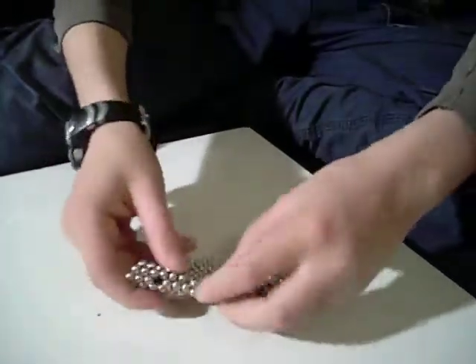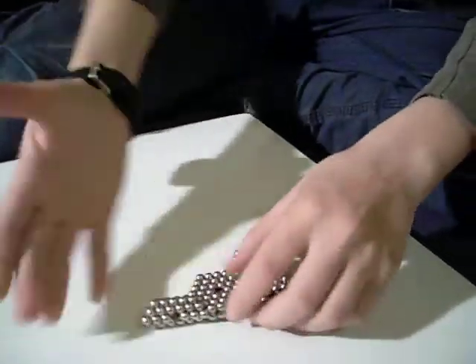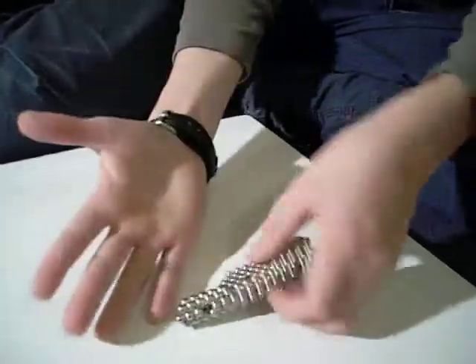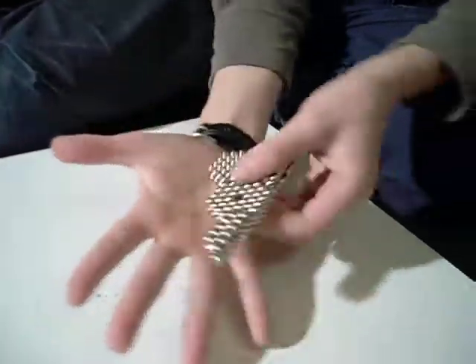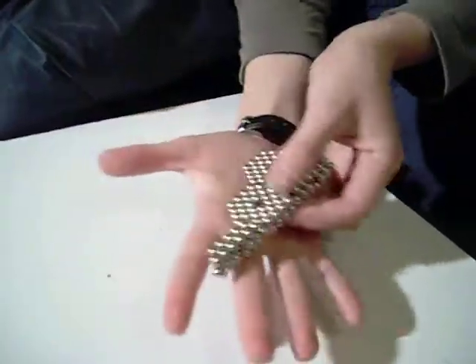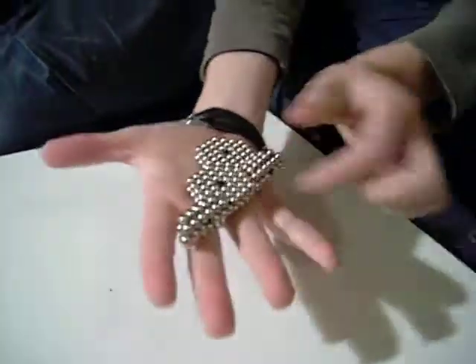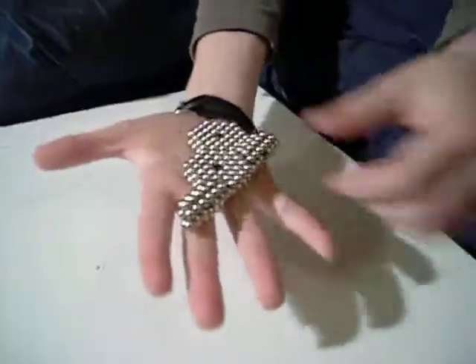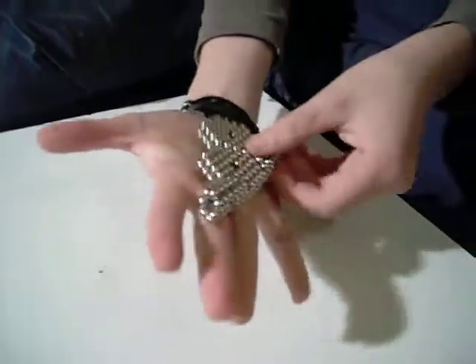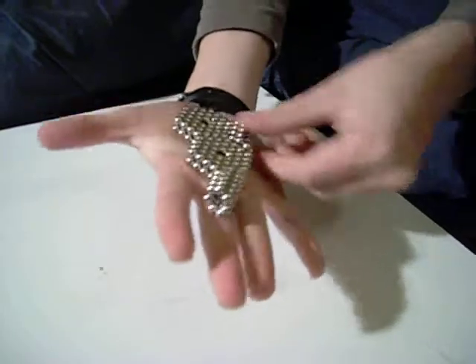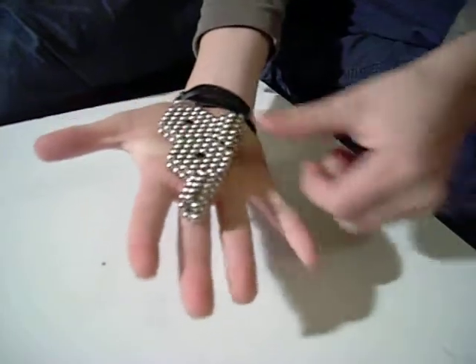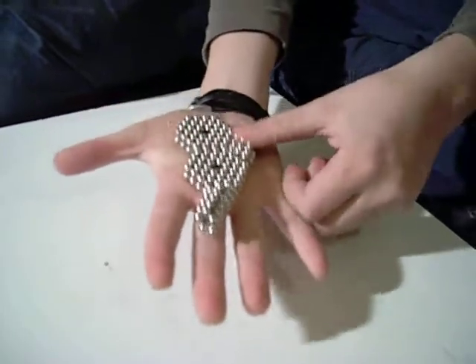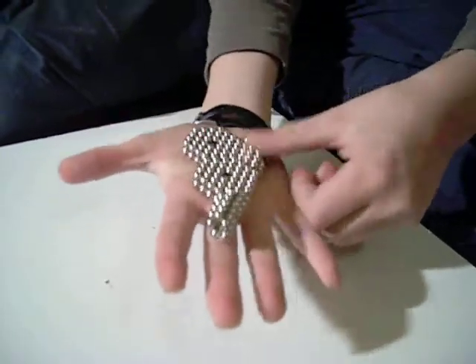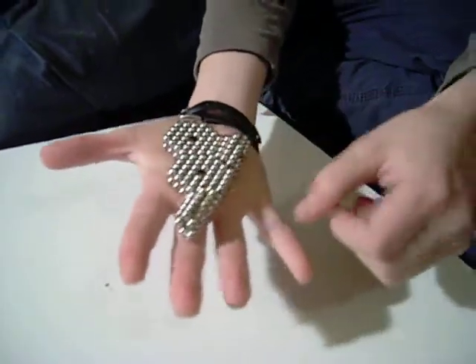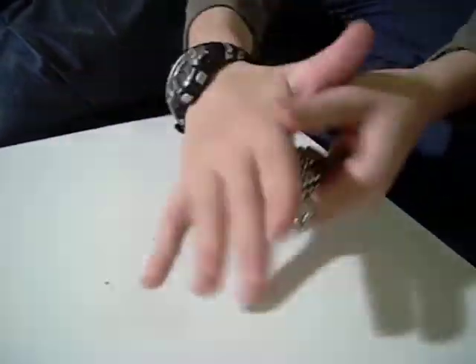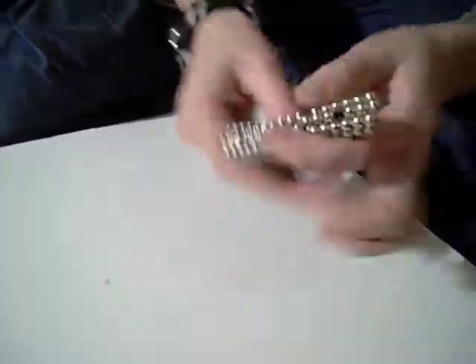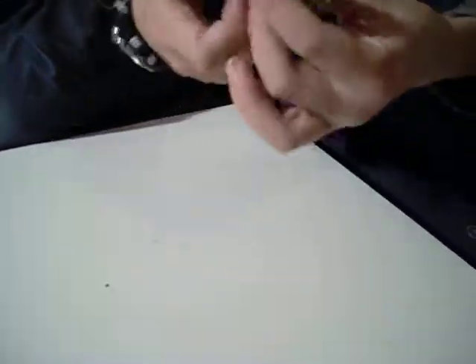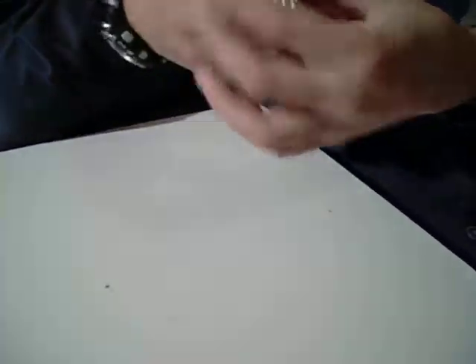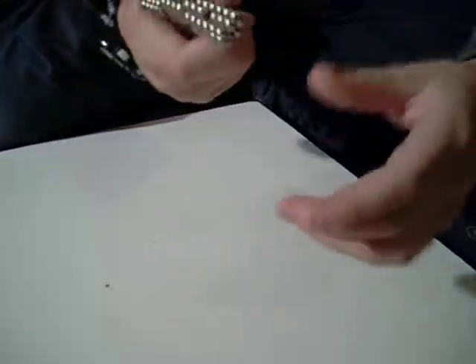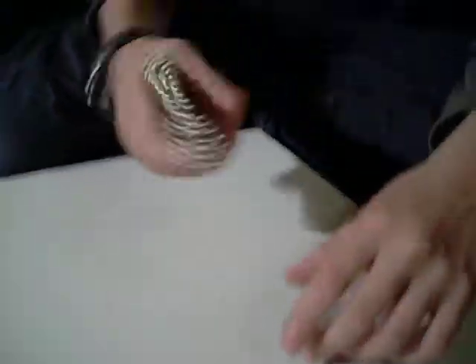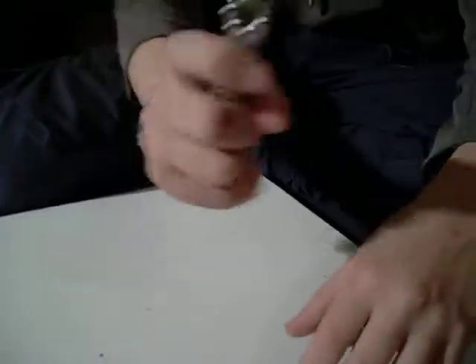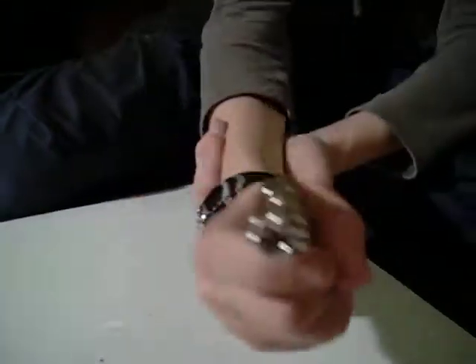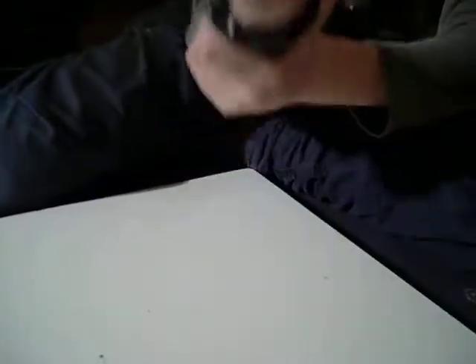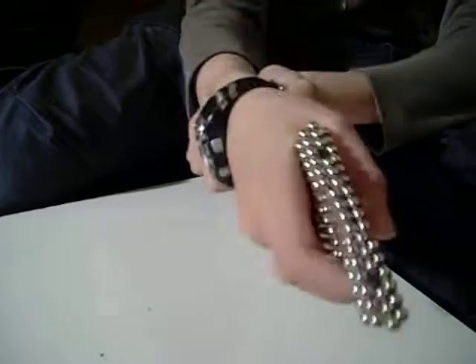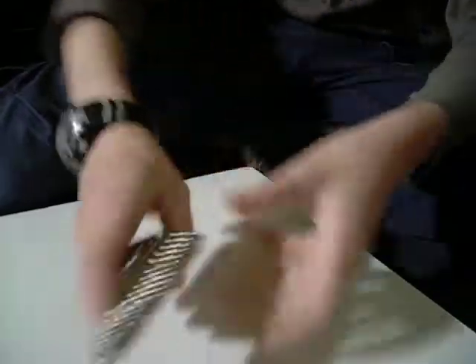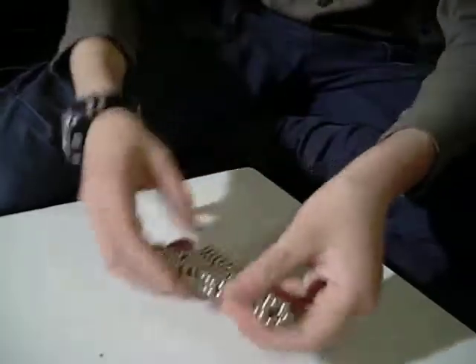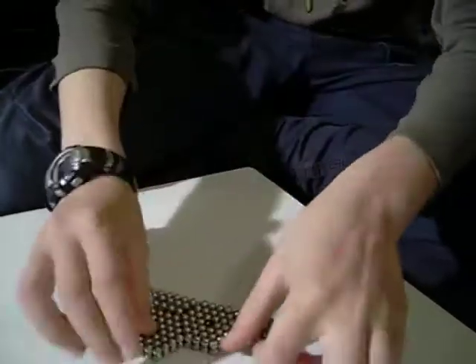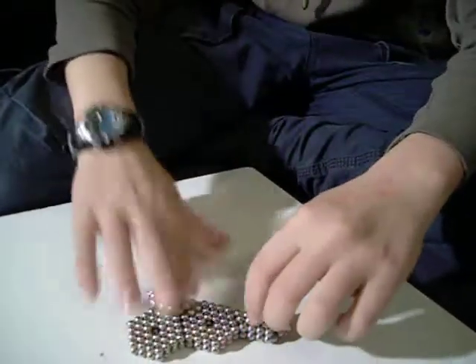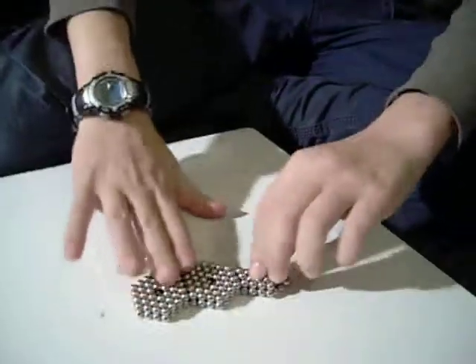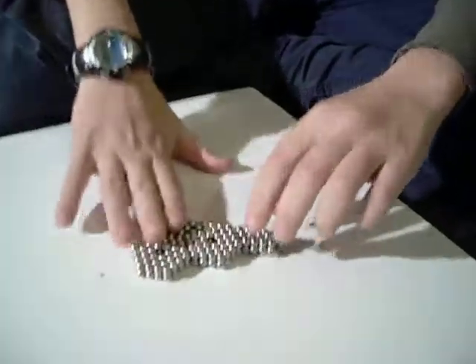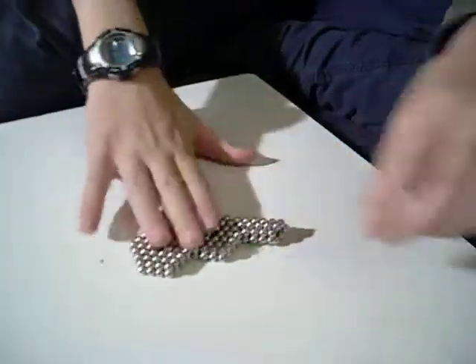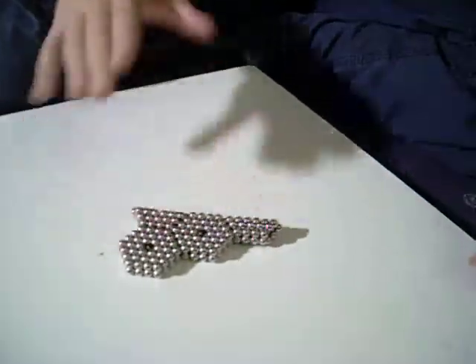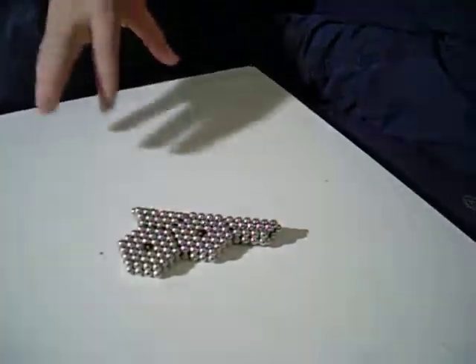Compared to my hand, this thing can fit in my hand really, really easy. It's very small. But it still can fit pretty well. There you go — this is how you make the gun.